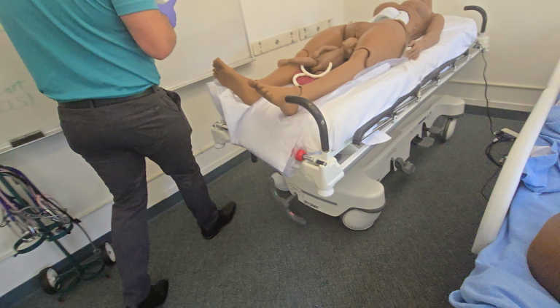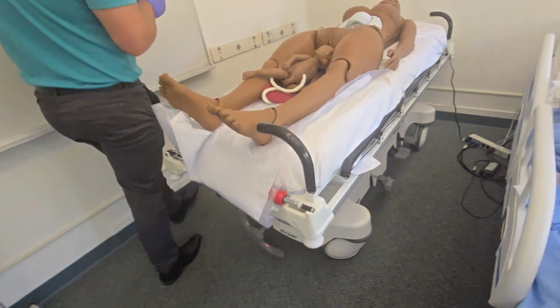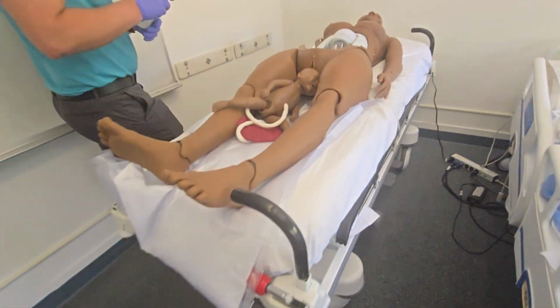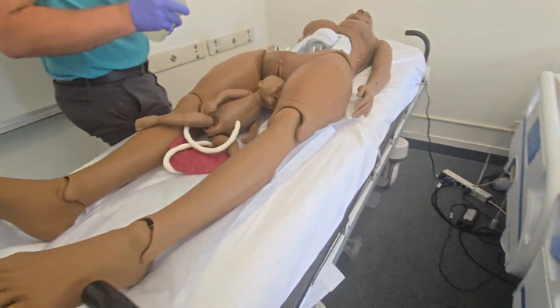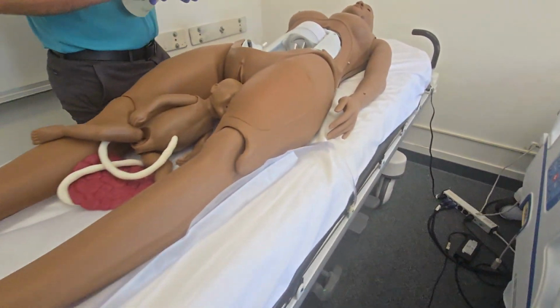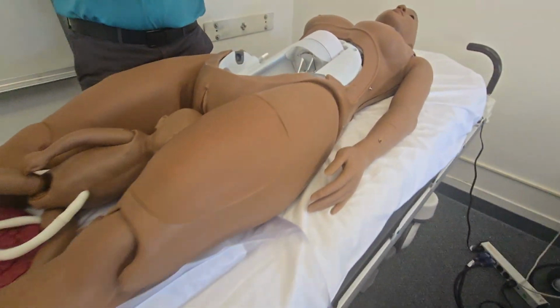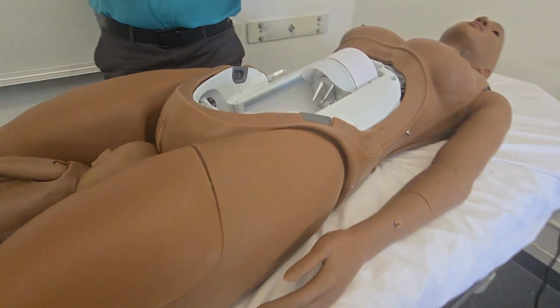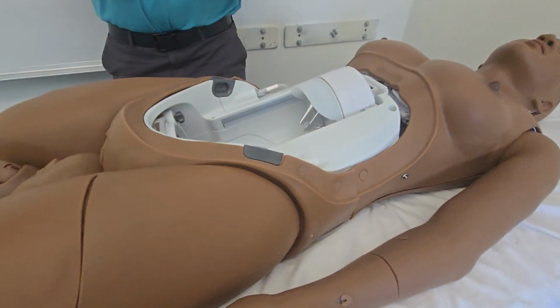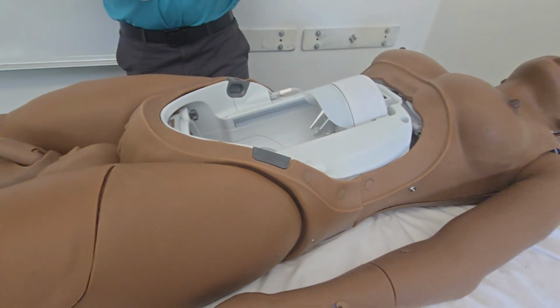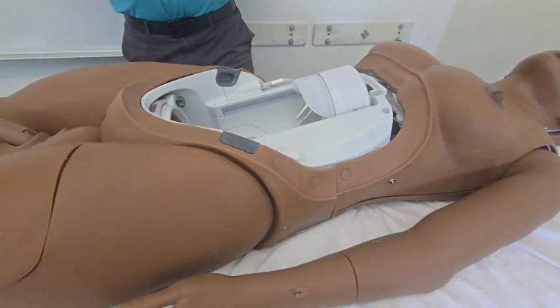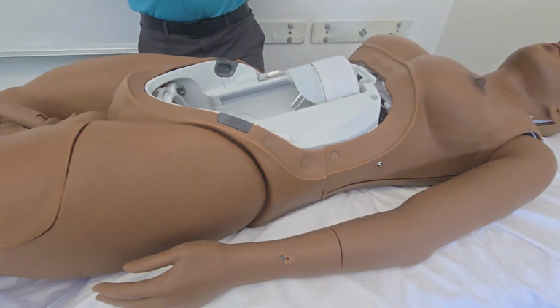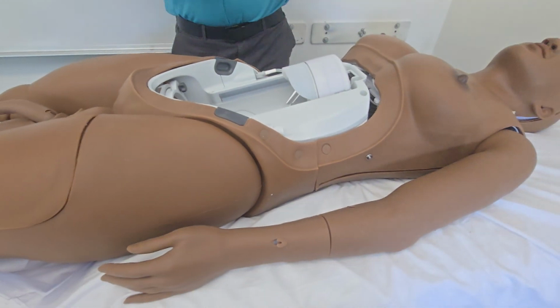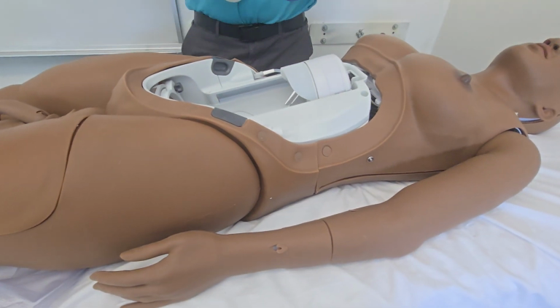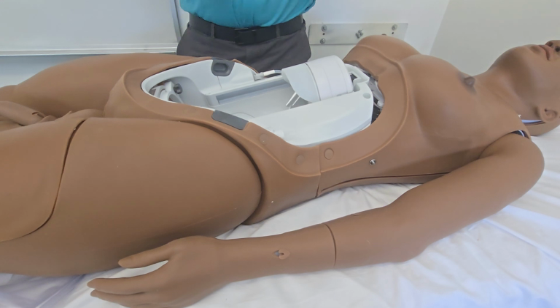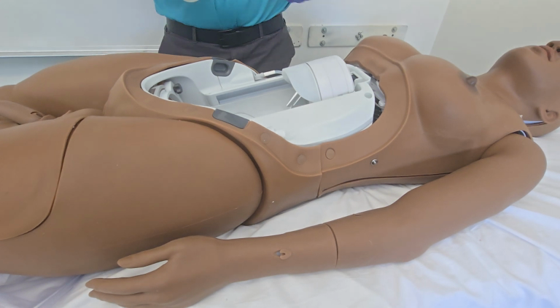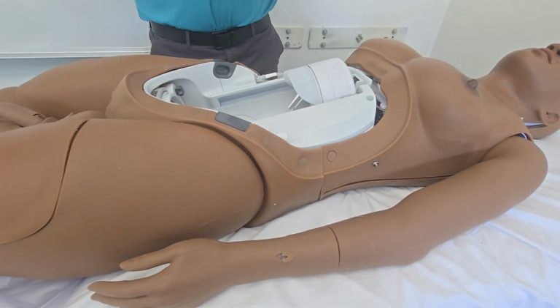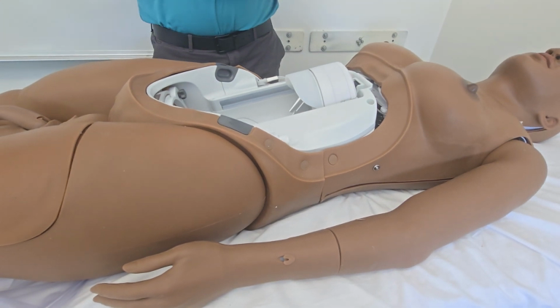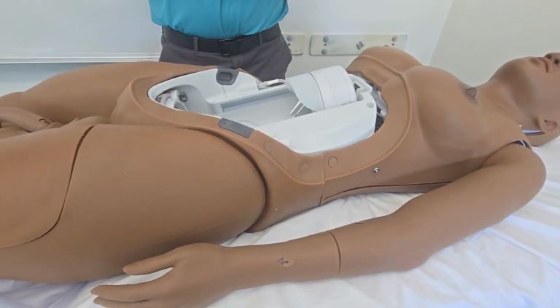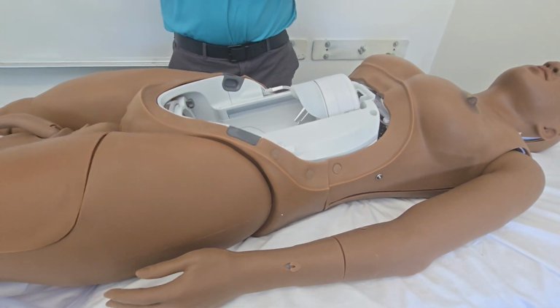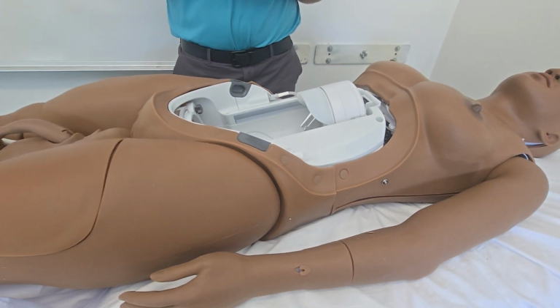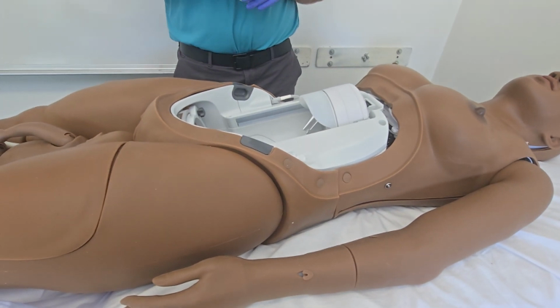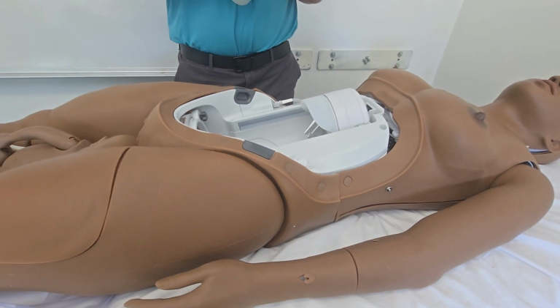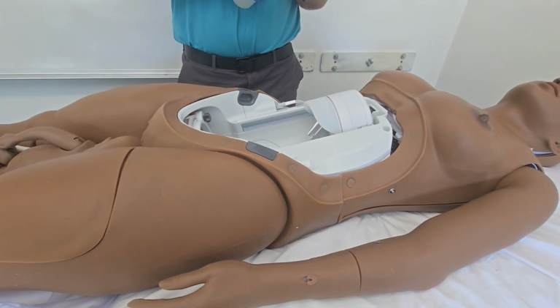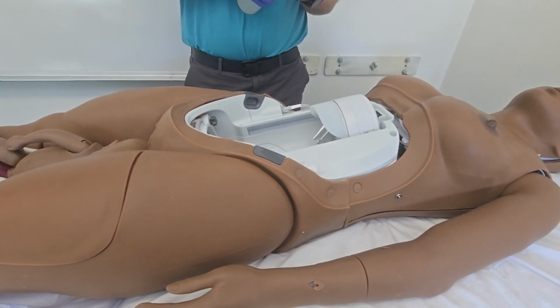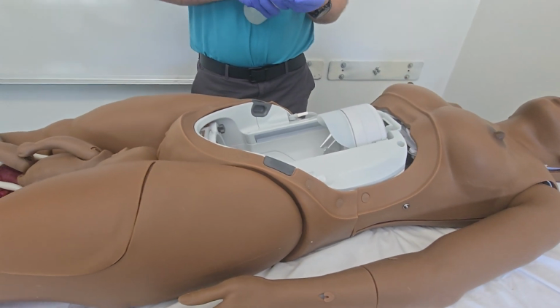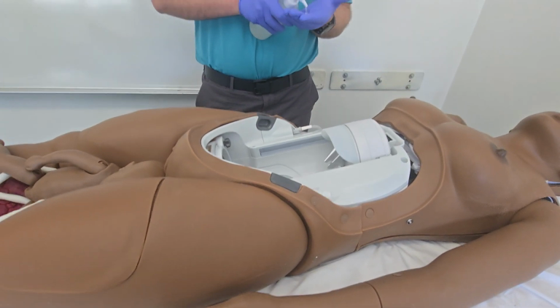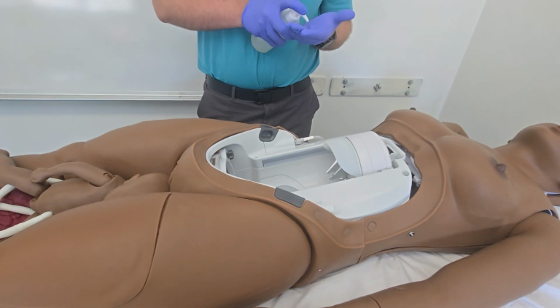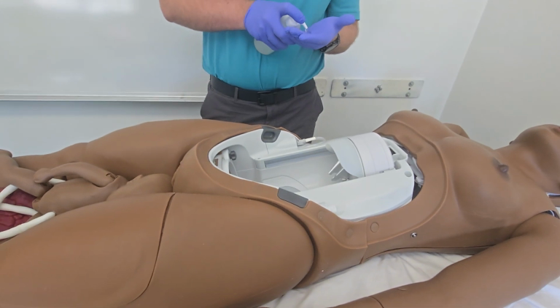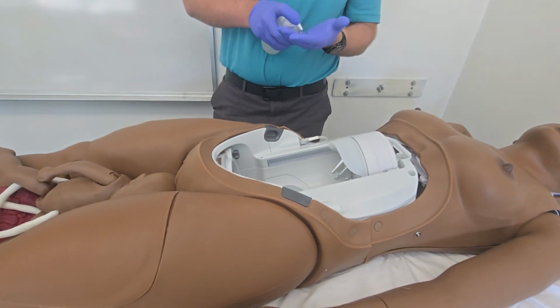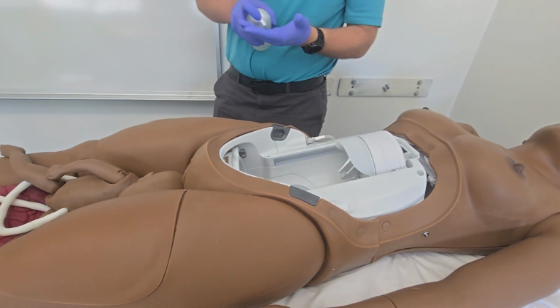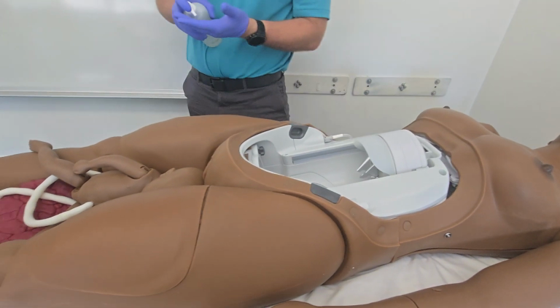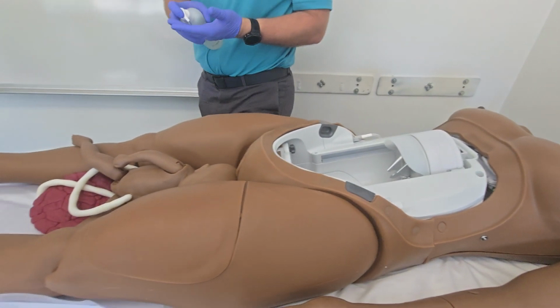About our new lubricant with the Mom Anne as opposed to the Simmom — it lasts quite a bit longer. You still want to make sure that when you're setting up the deliveries you use a decent amount of lubricant. If you're going to err one way or the other, it's better to have more lubricant than not enough.